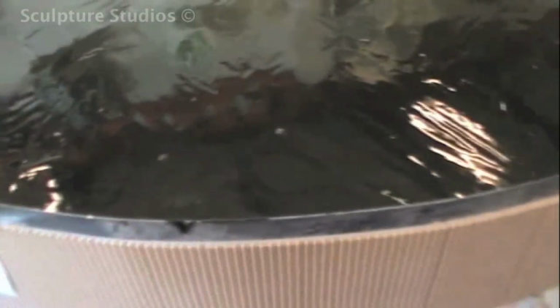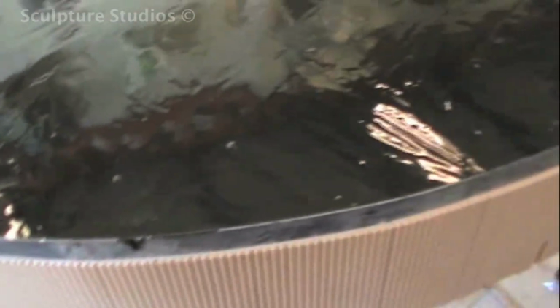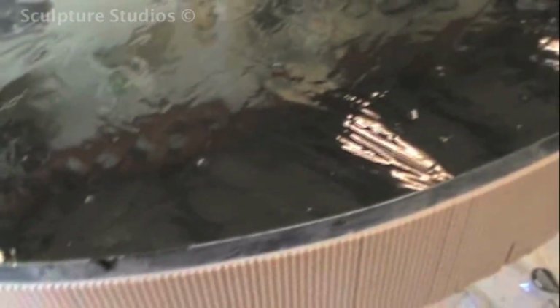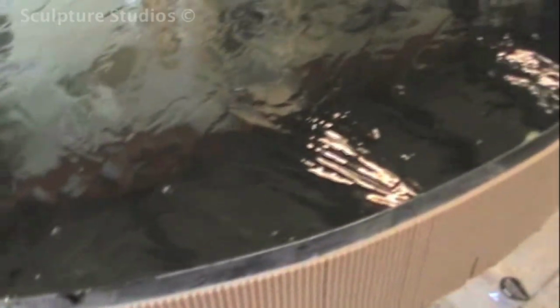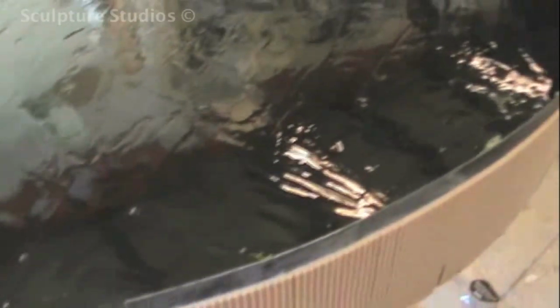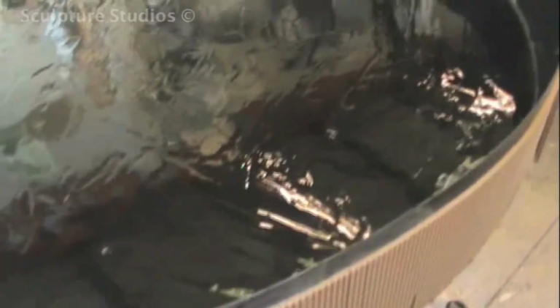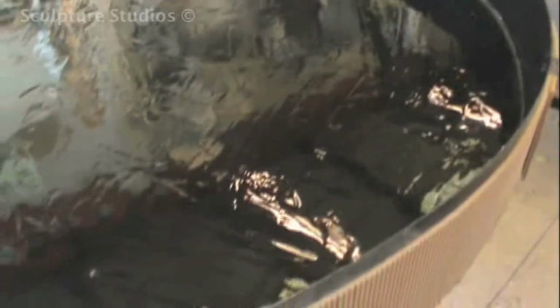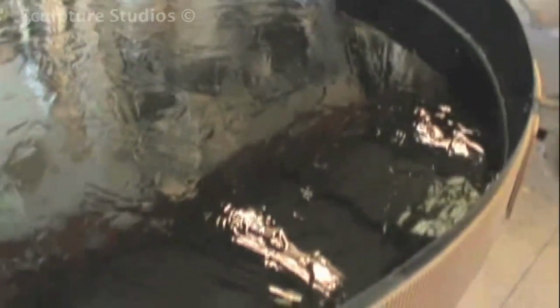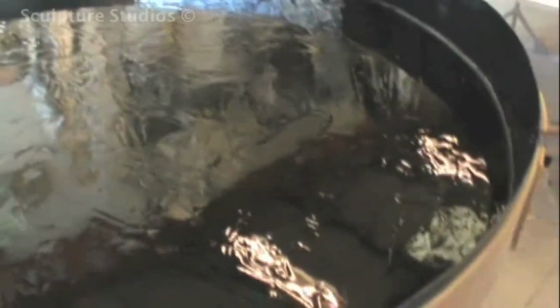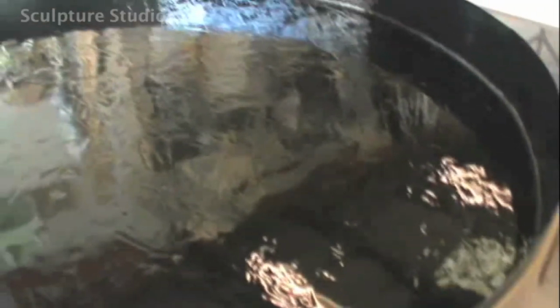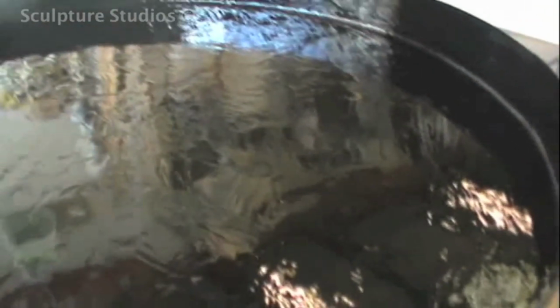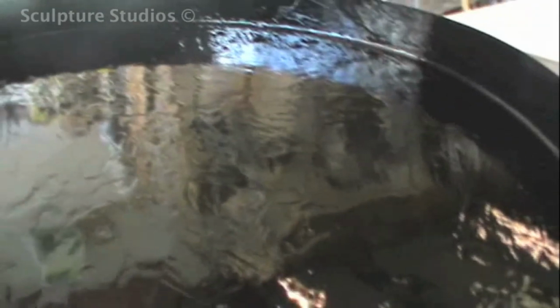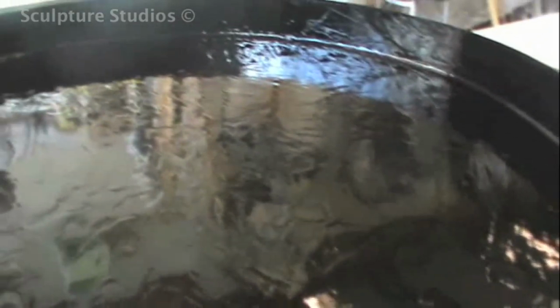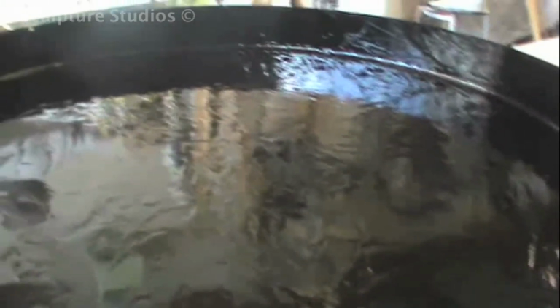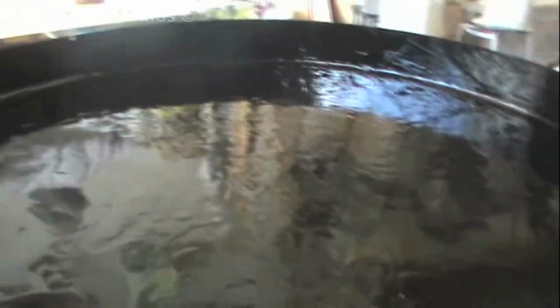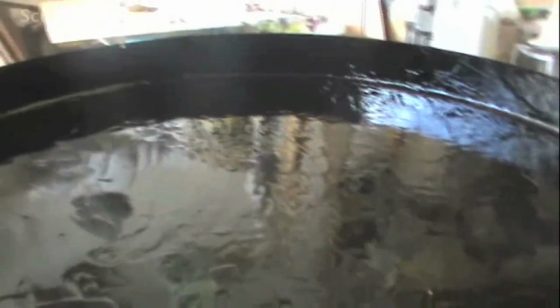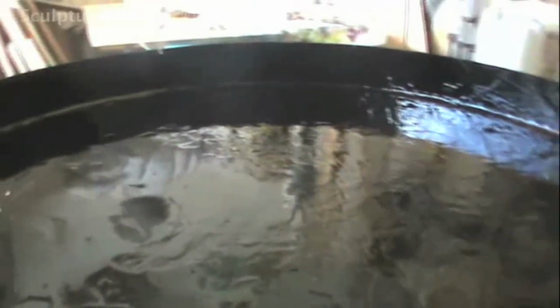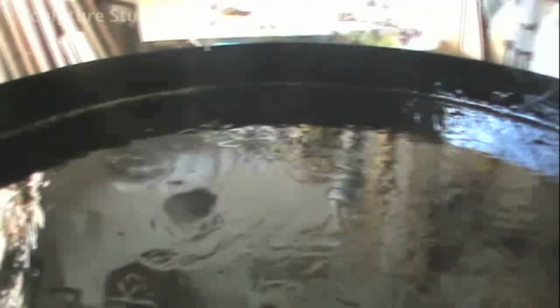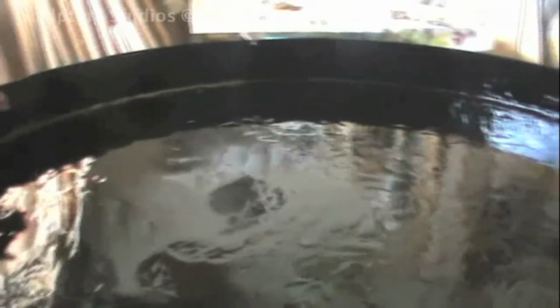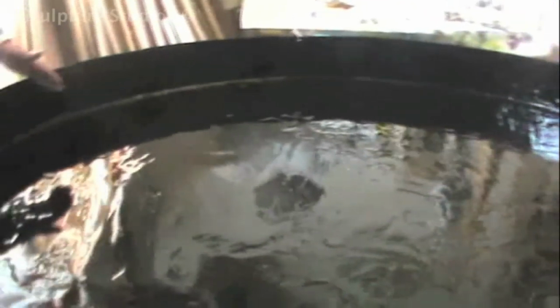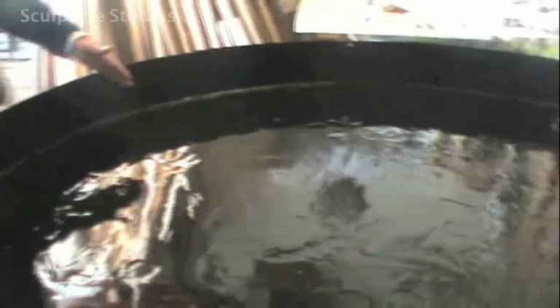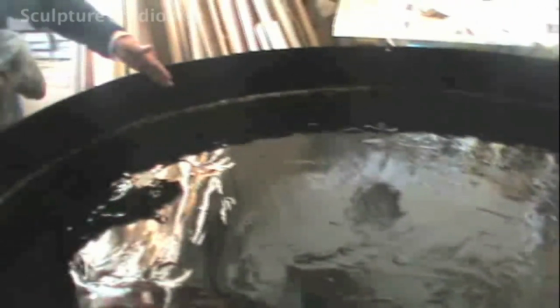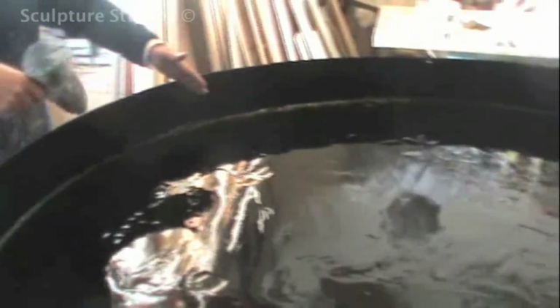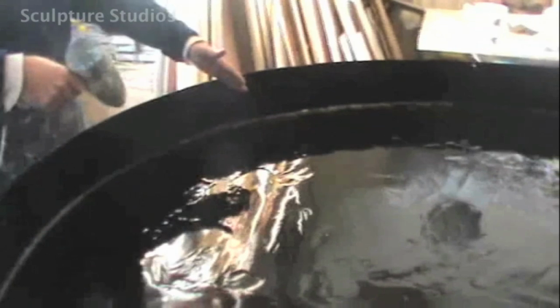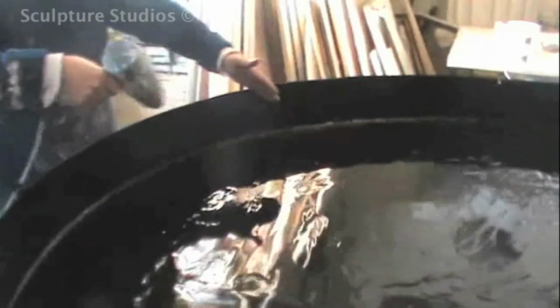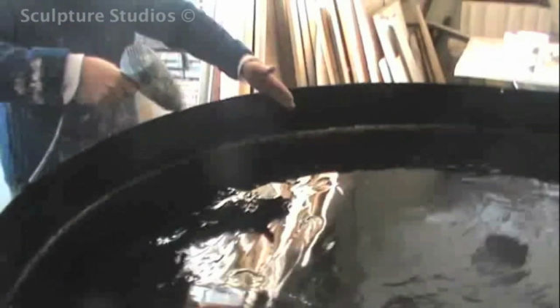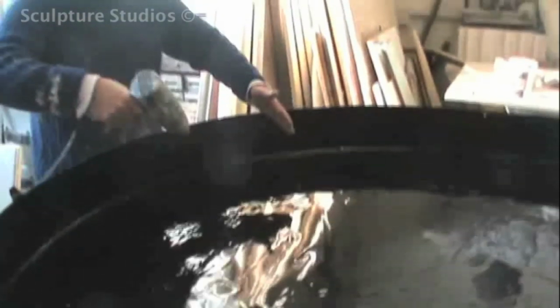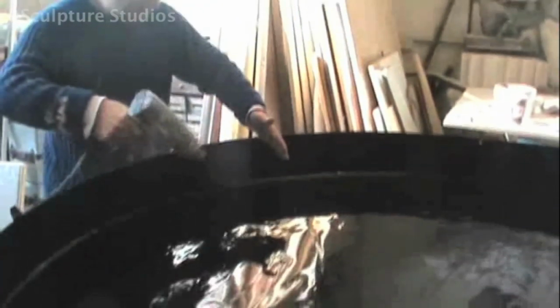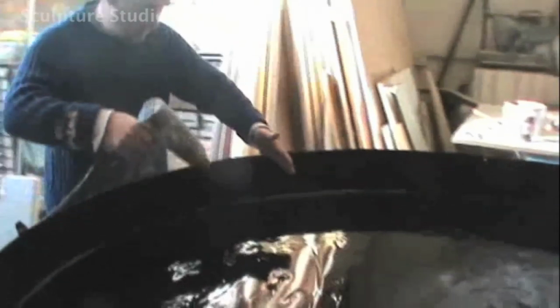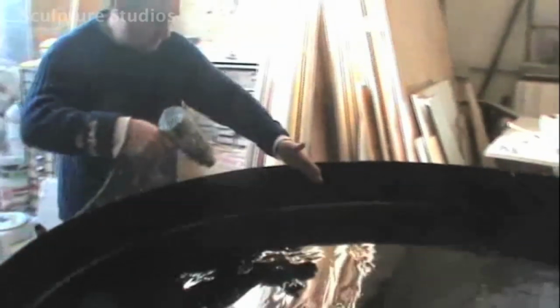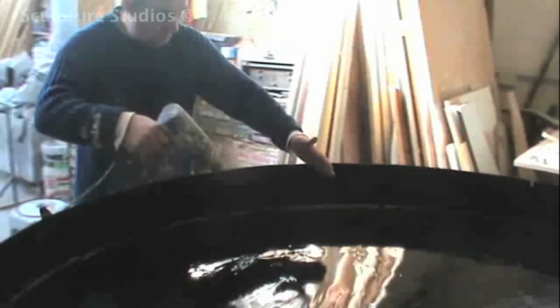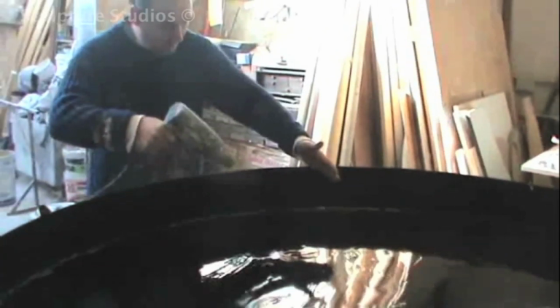Instead of creating an actual master pattern and then taking a mould from that, we eliminate this step by creating an interior pattern mould that we can take a cast from internally straight away. With the disc cut and a flexible side added, the pattern is ready to be laid into.